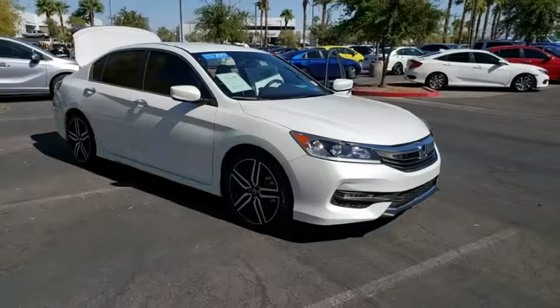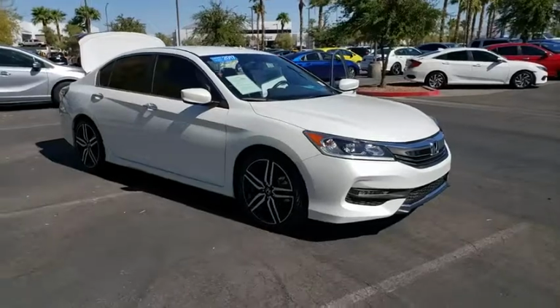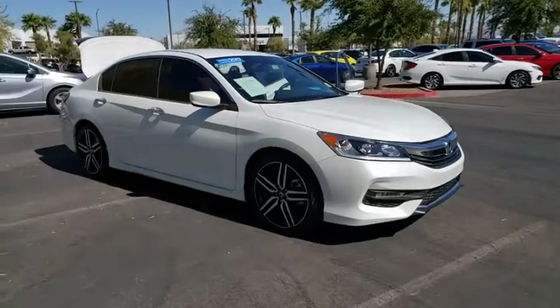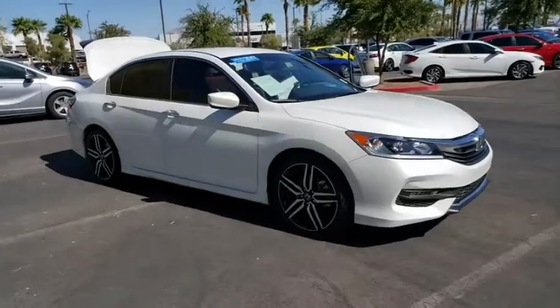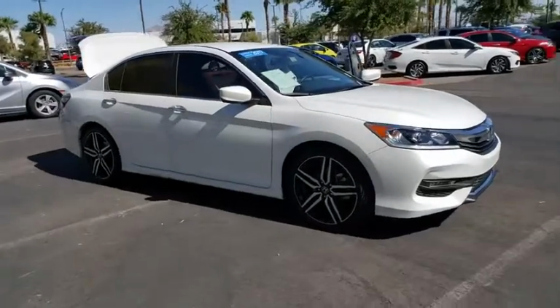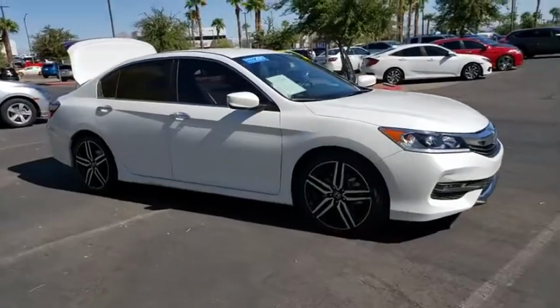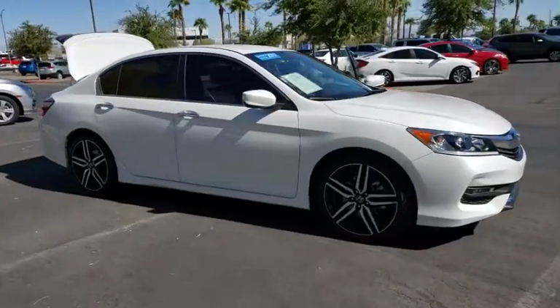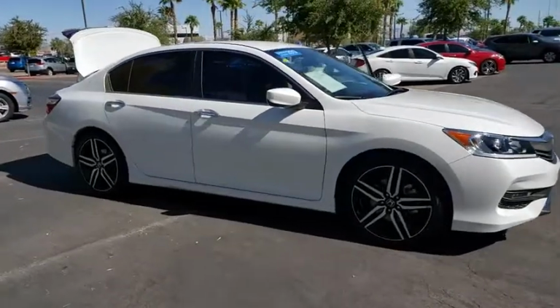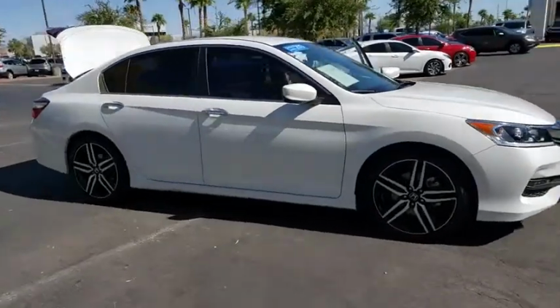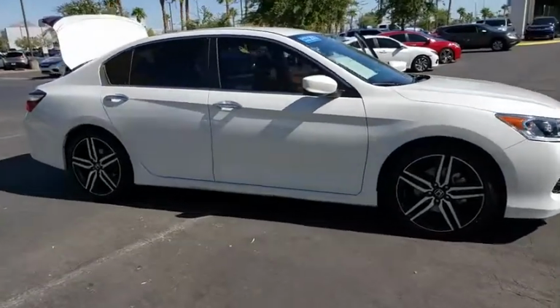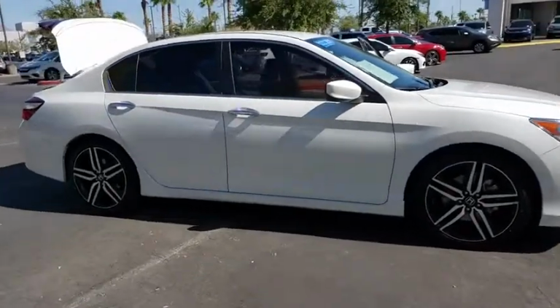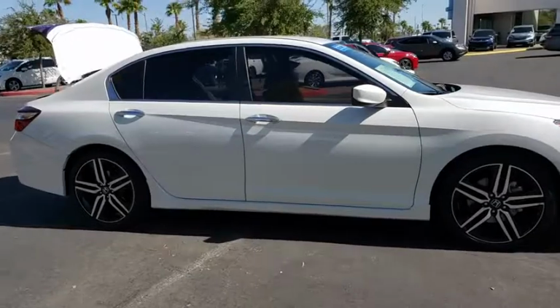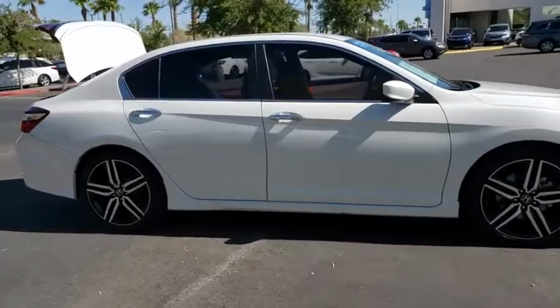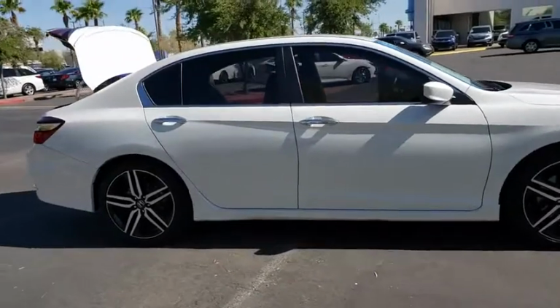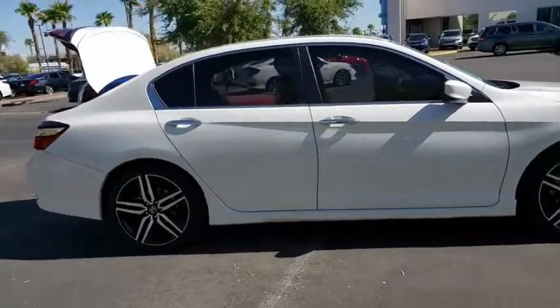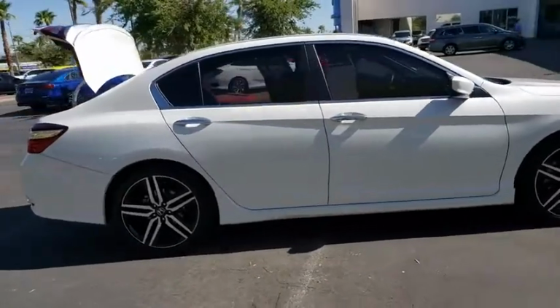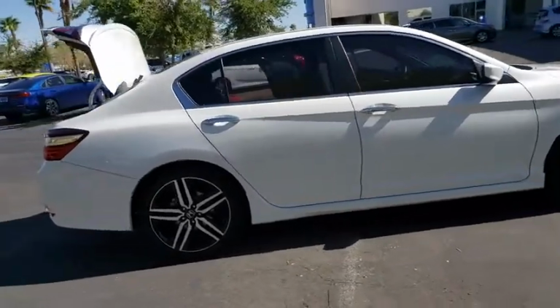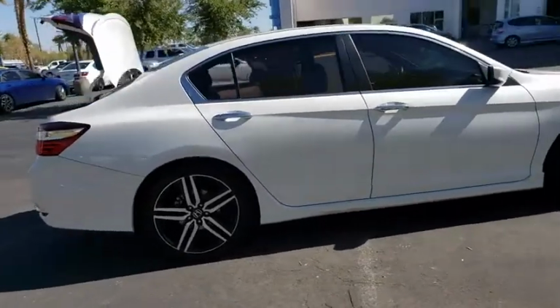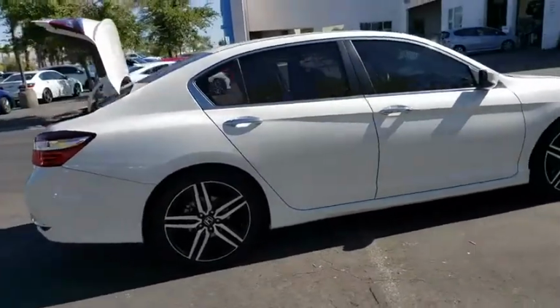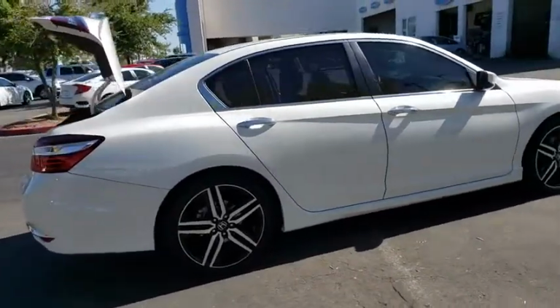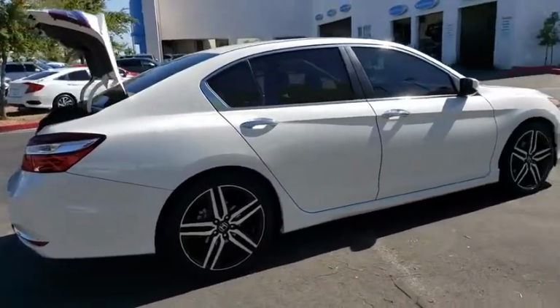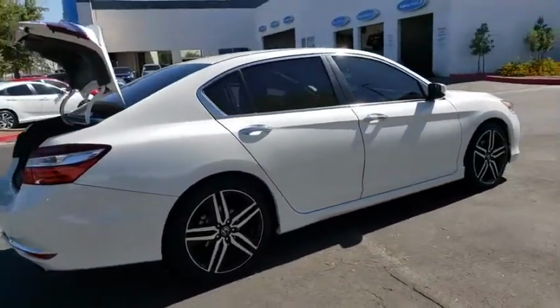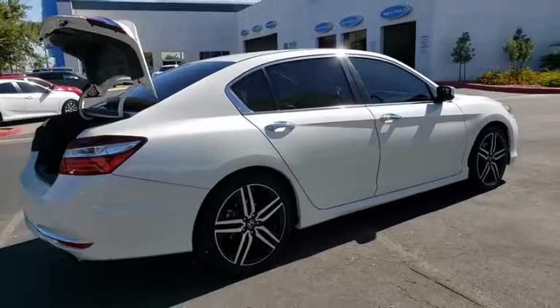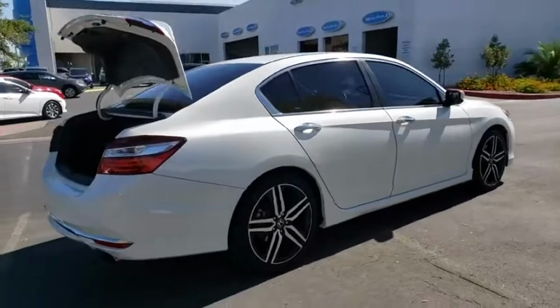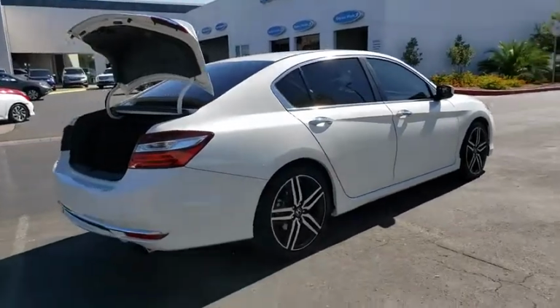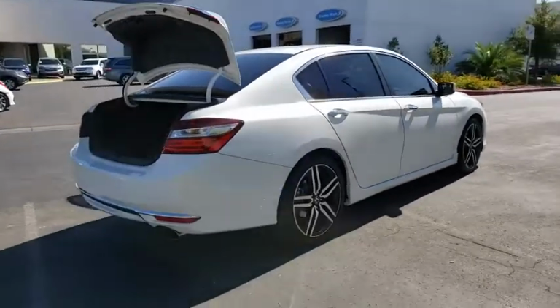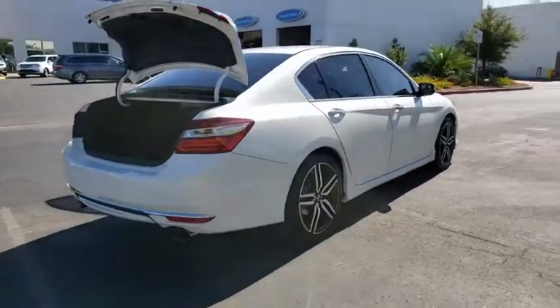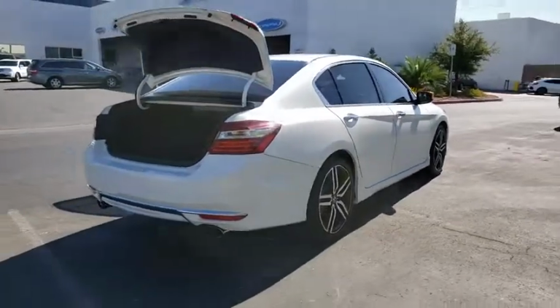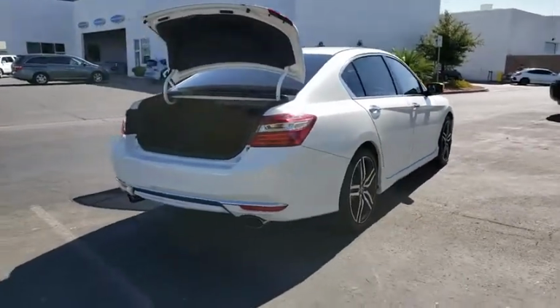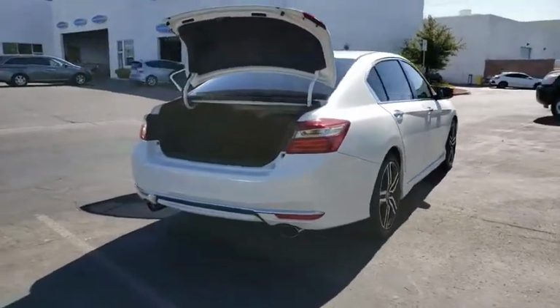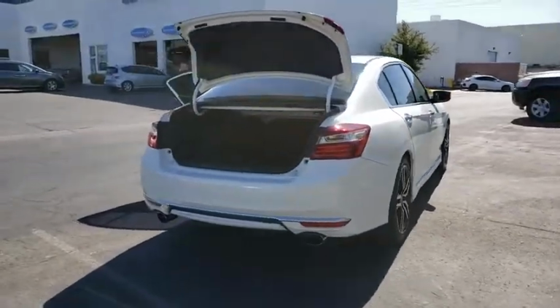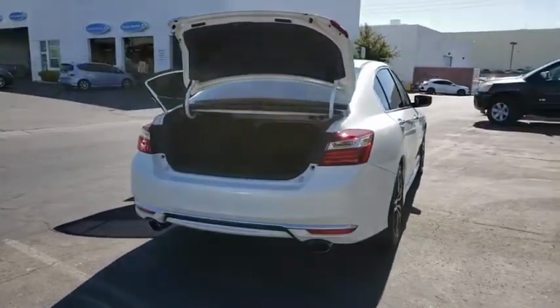Looking for the right vehicle? Check out the 2017 Honda Accord. Ingeniously simple, yet overflowing with luxury and technological creativity. All that and more in the Accord. This vehicle has less than 40,000 miles.